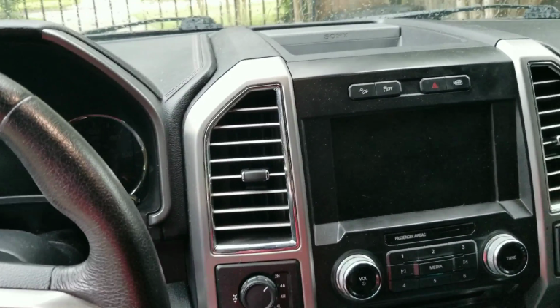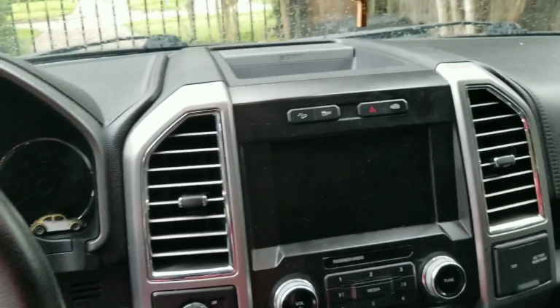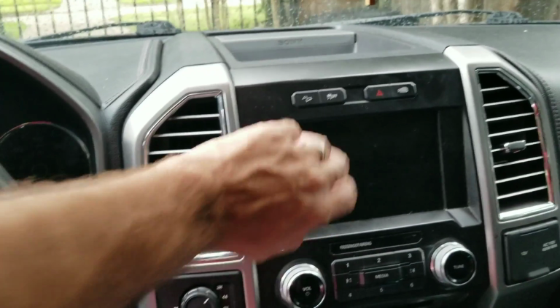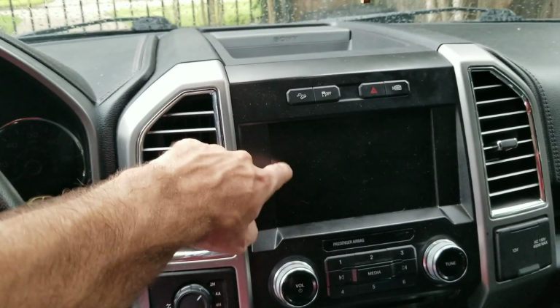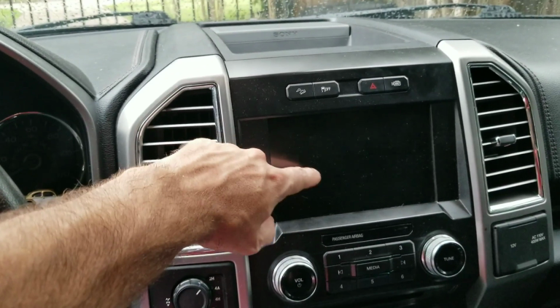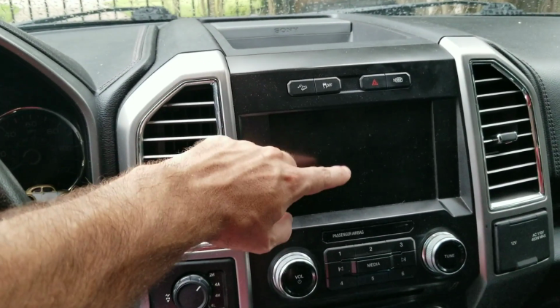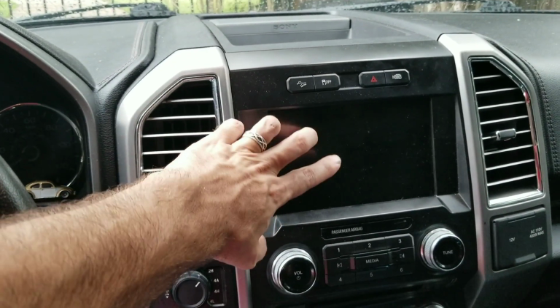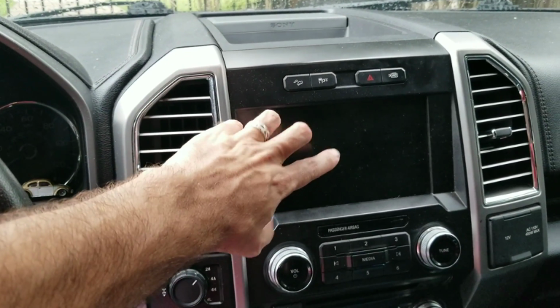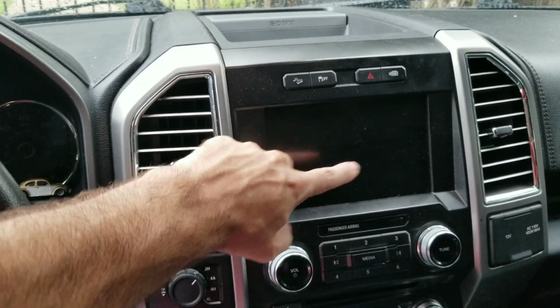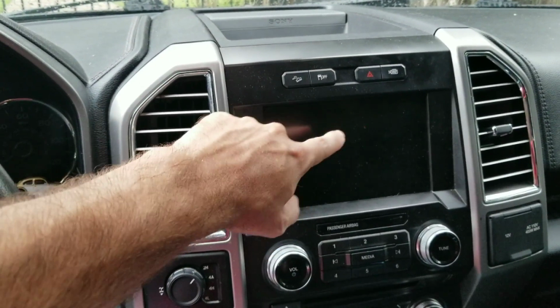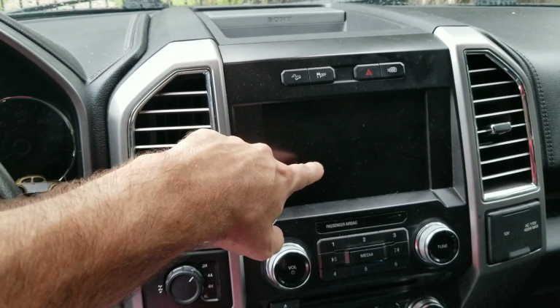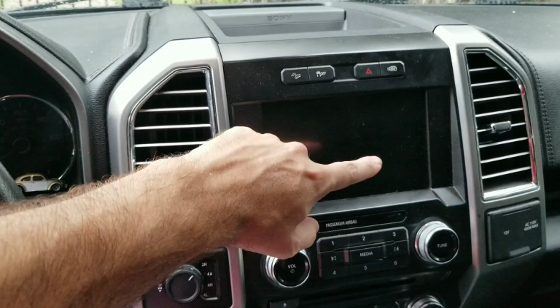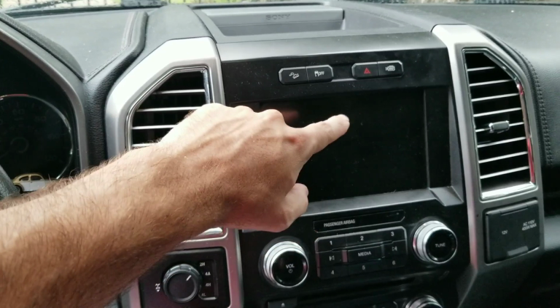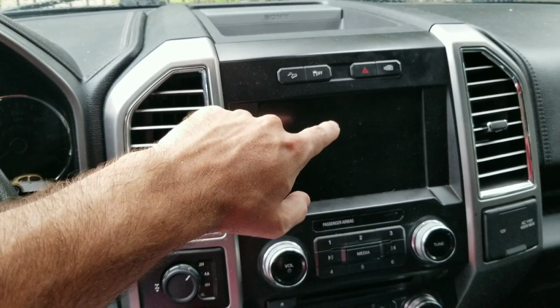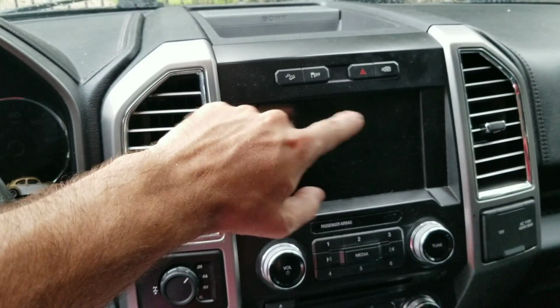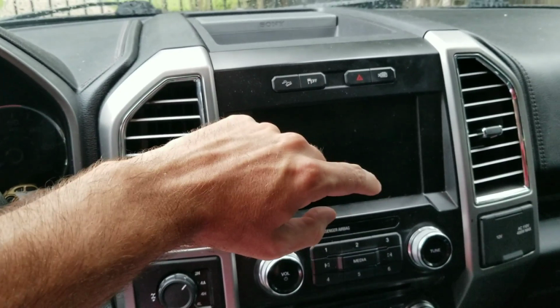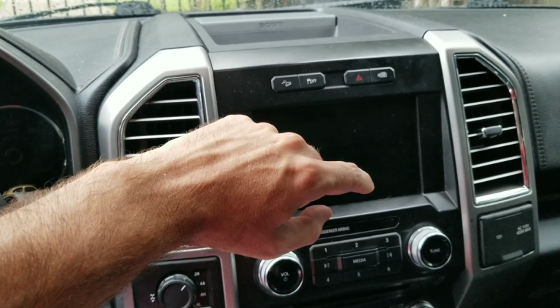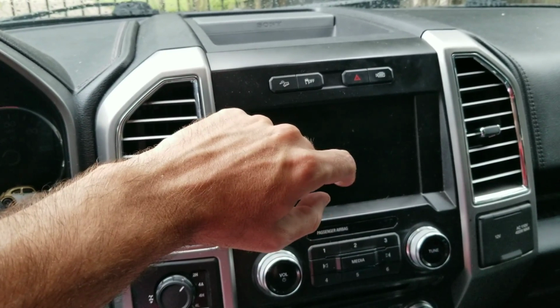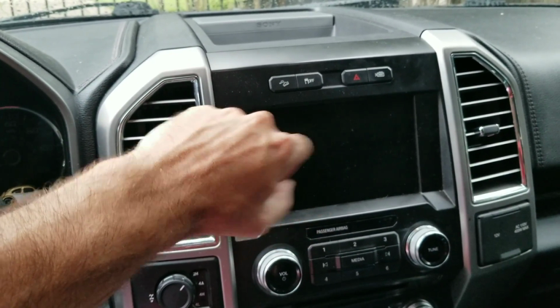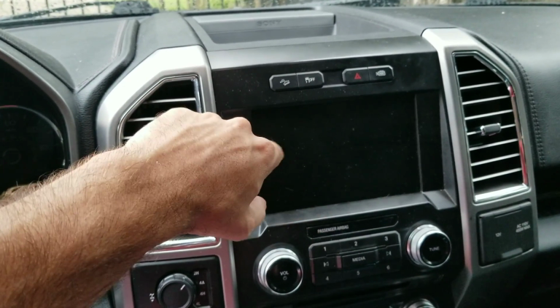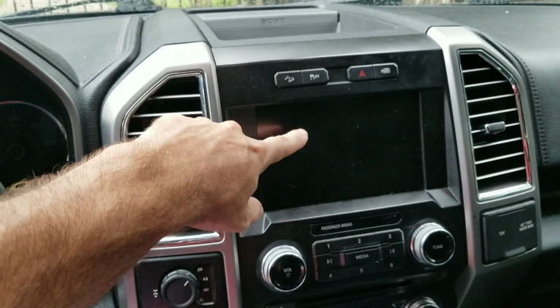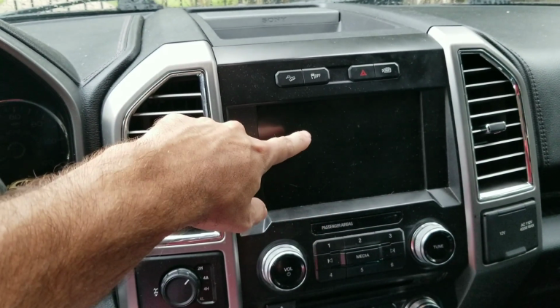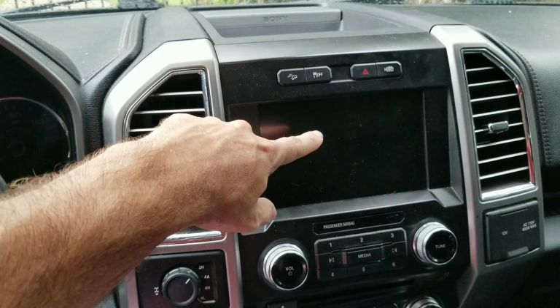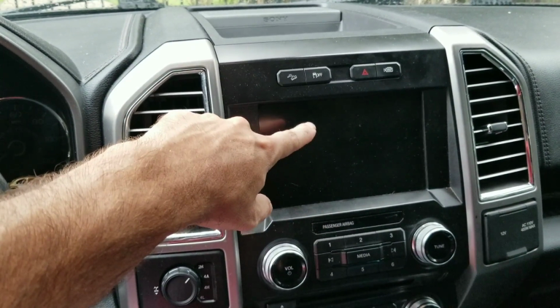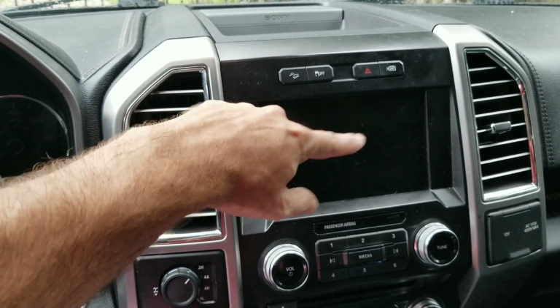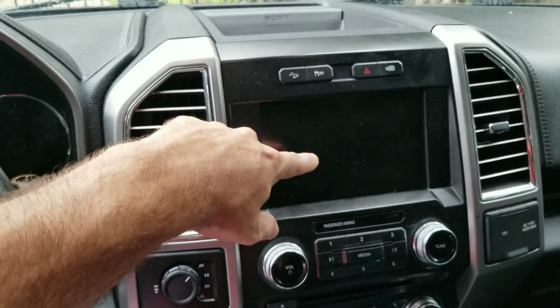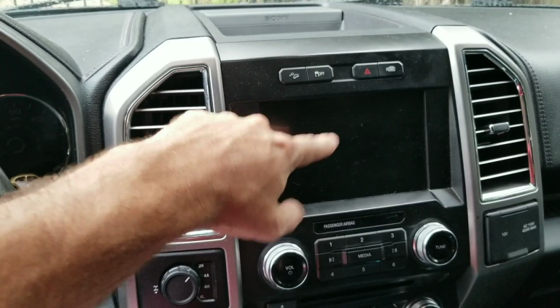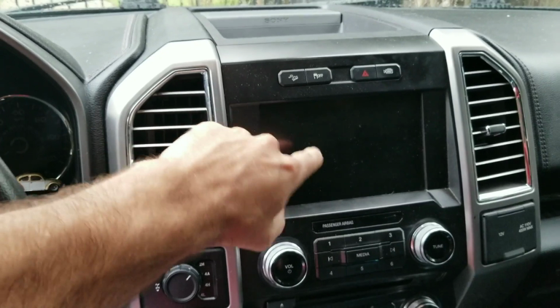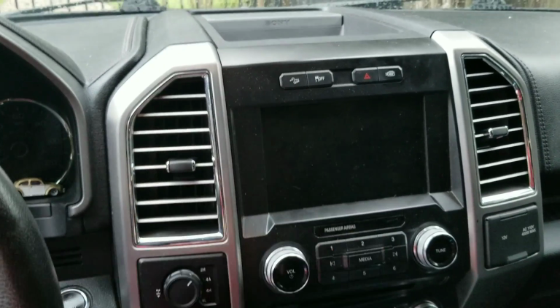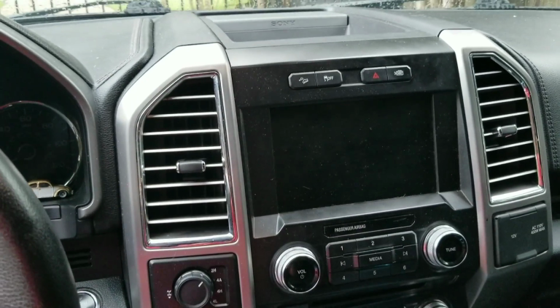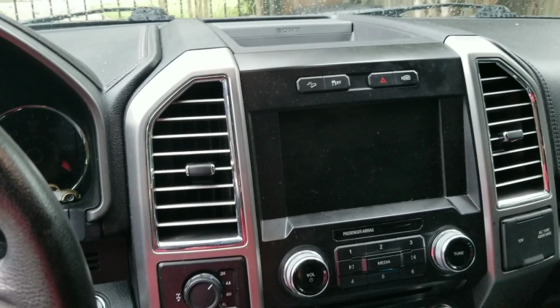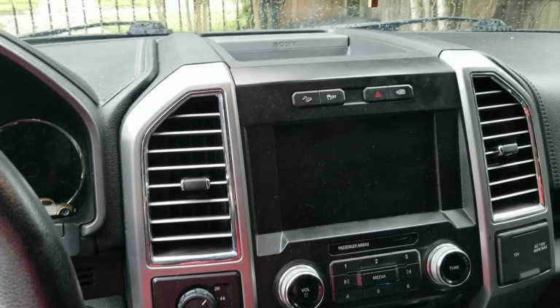If you don't have a reverse camera or touch screen and just have the smaller four-inch screen, you can add a camera in the back and then use FORScan to activate the option to view the camera.